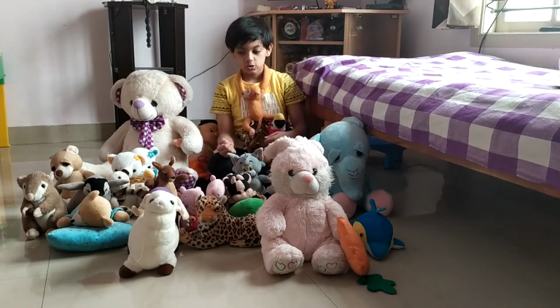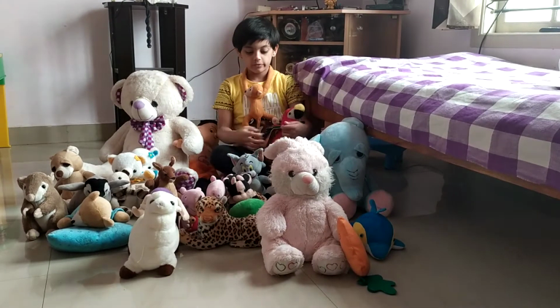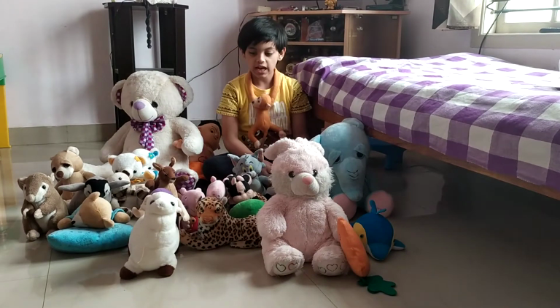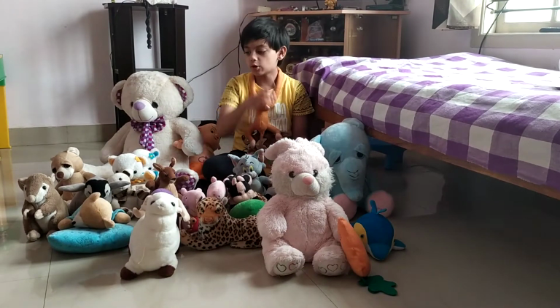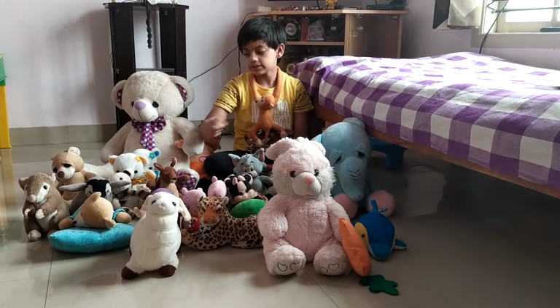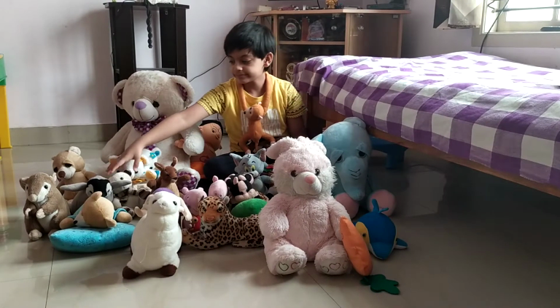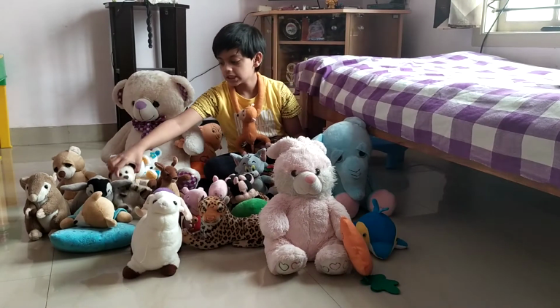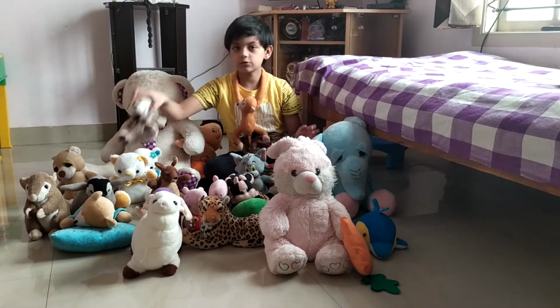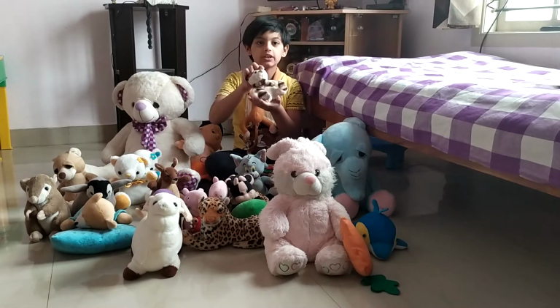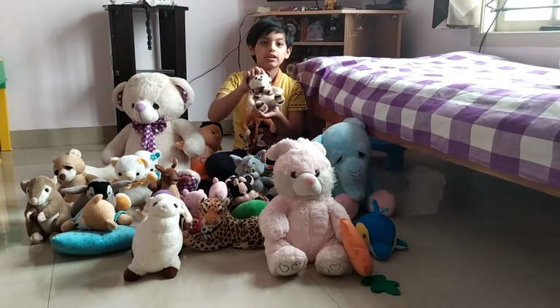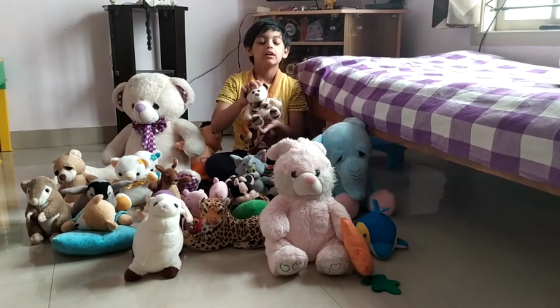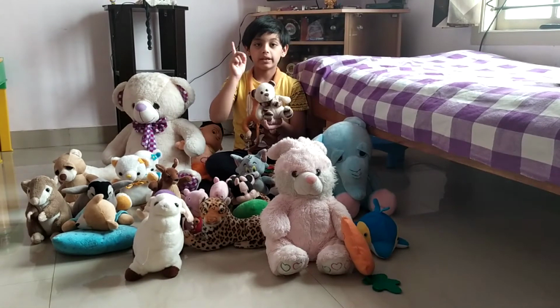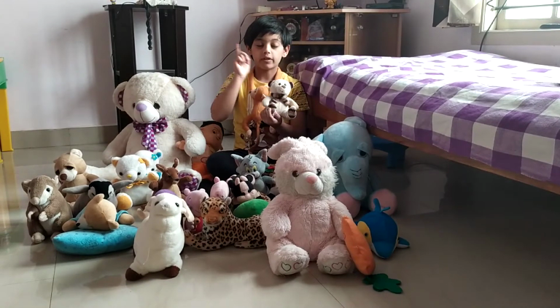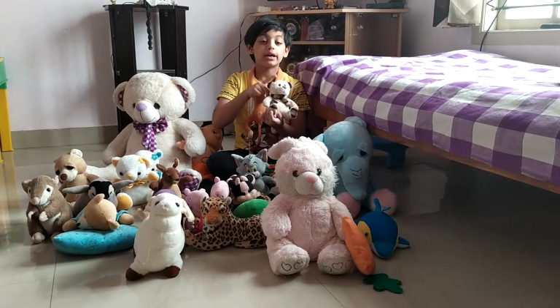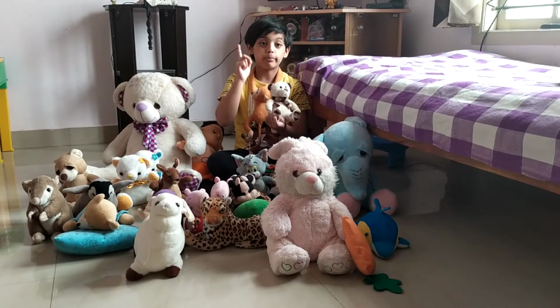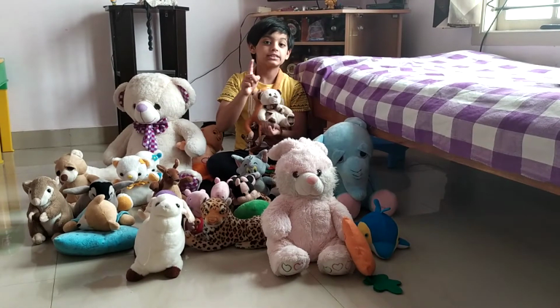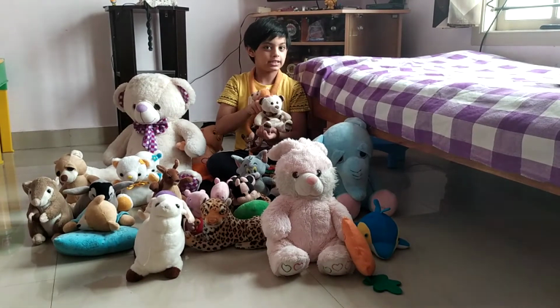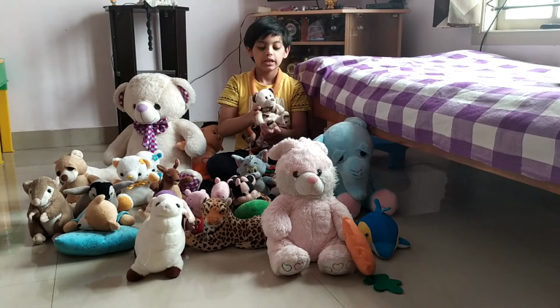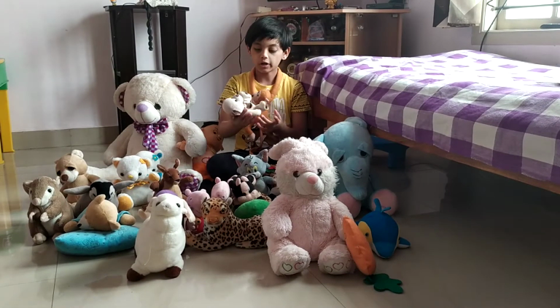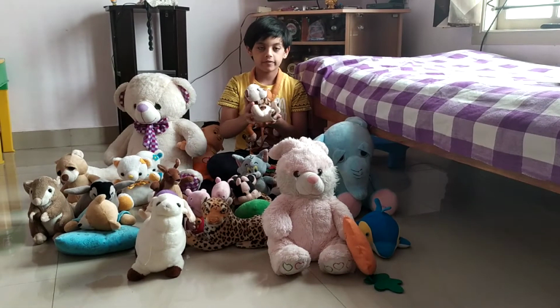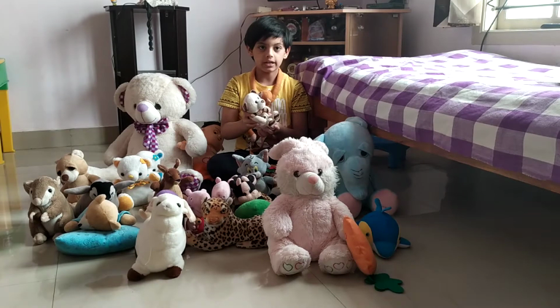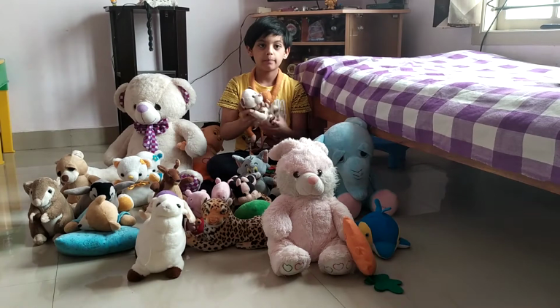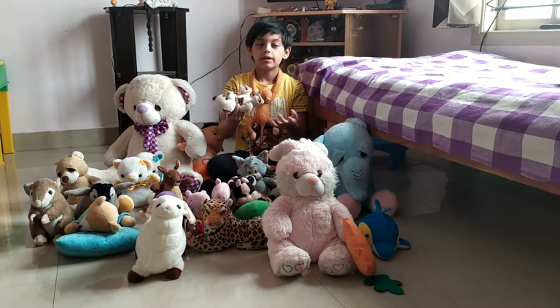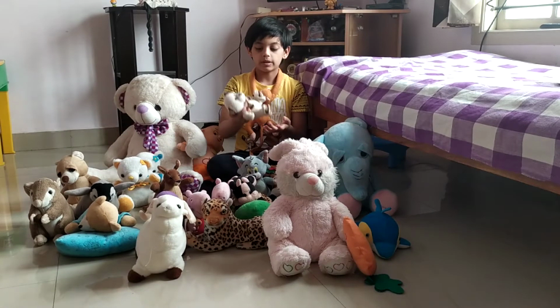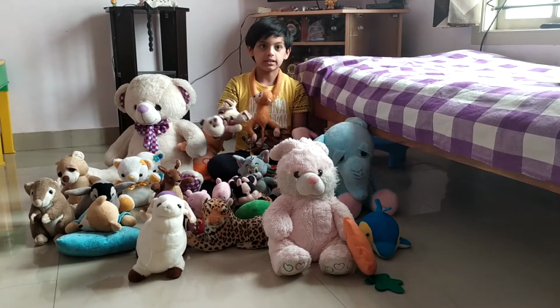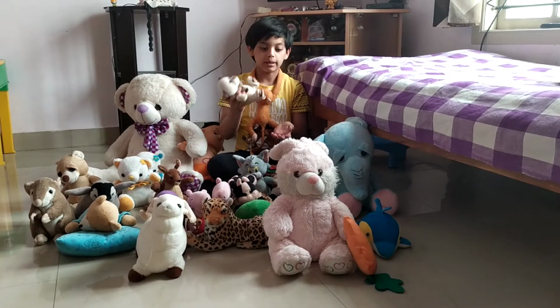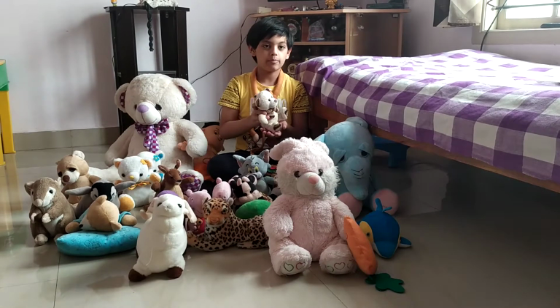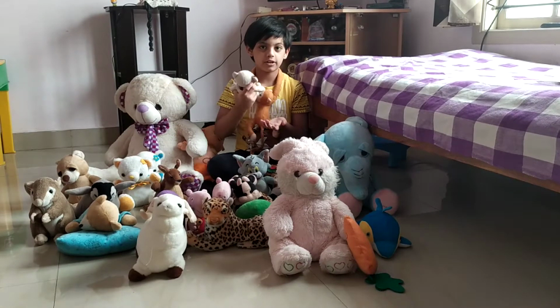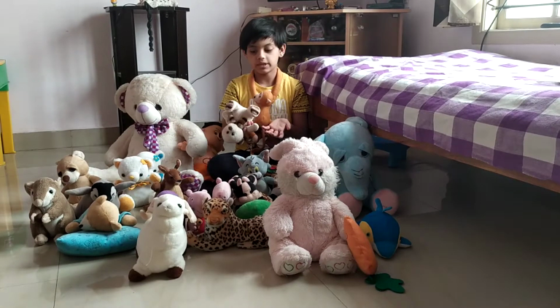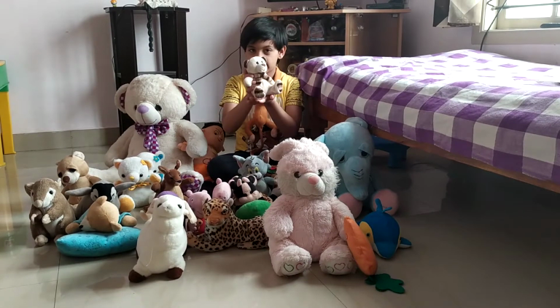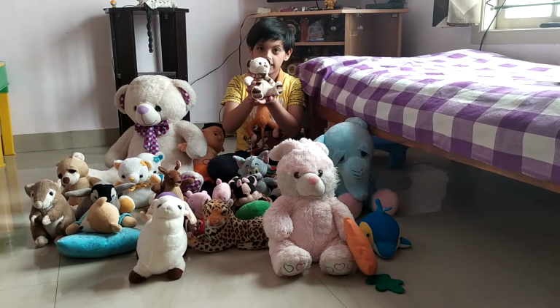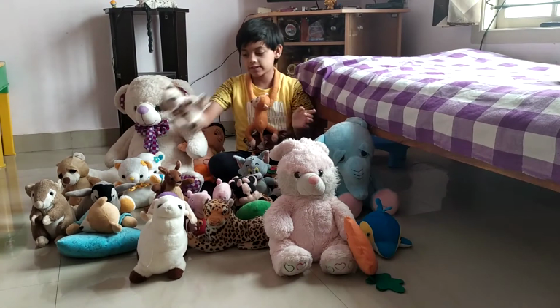We will start from the oldest. This was gifted from my mother's cousin. He brought it from London to my mother. My mother preserved it for me and now I have it.